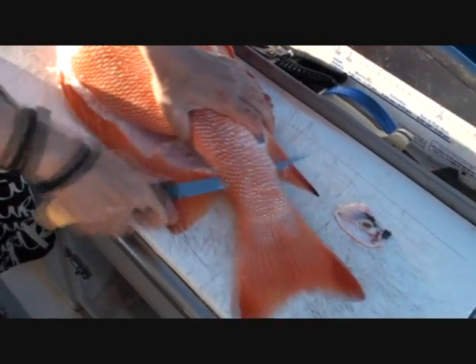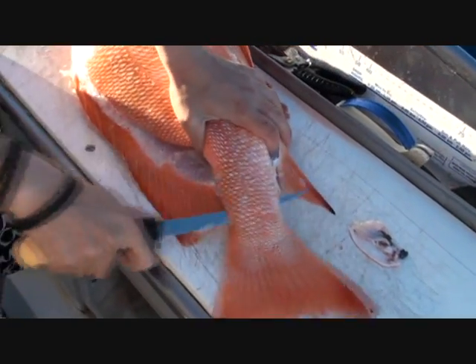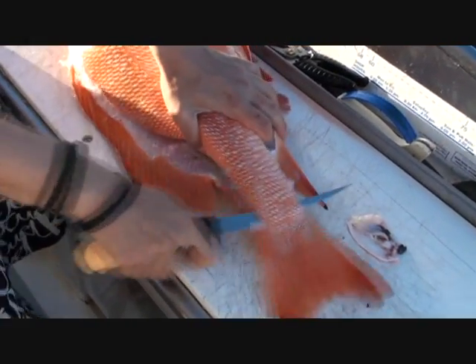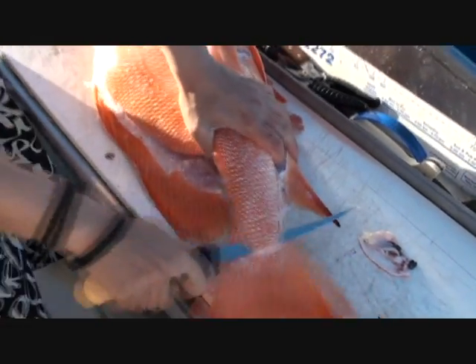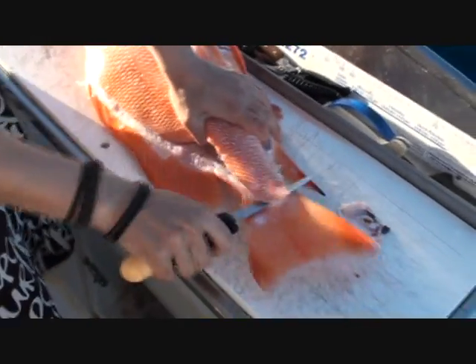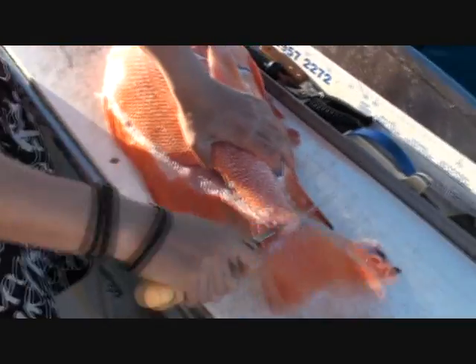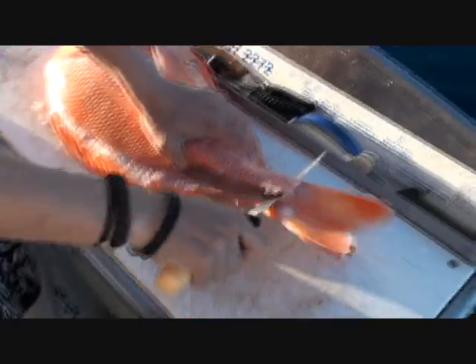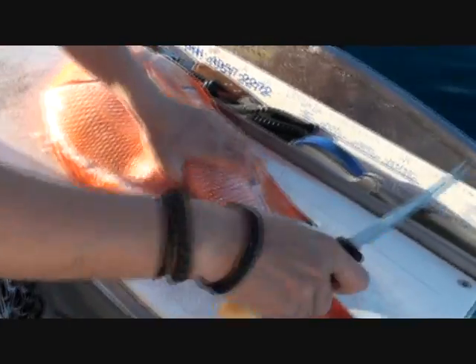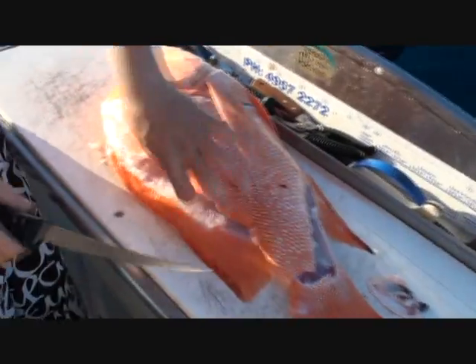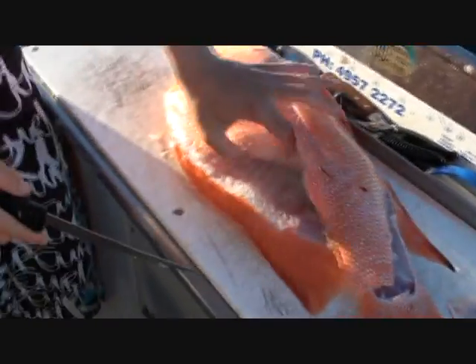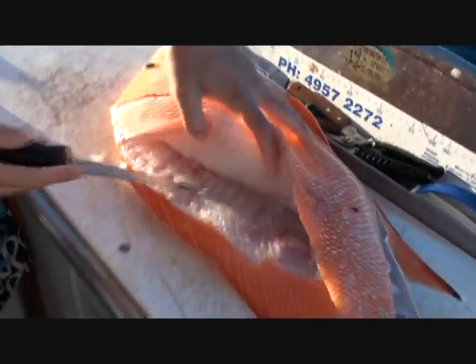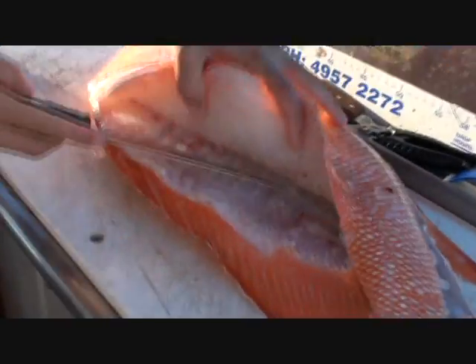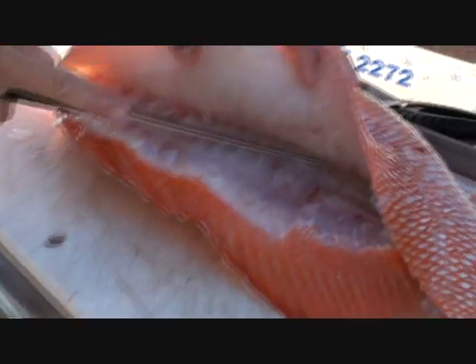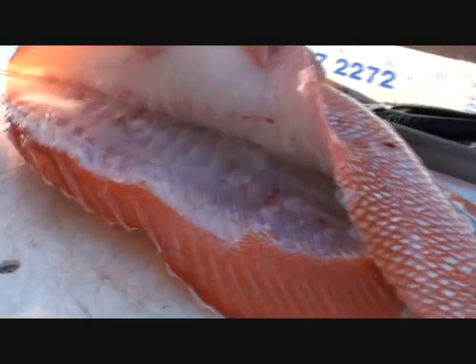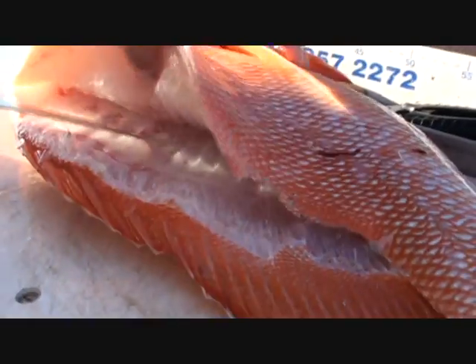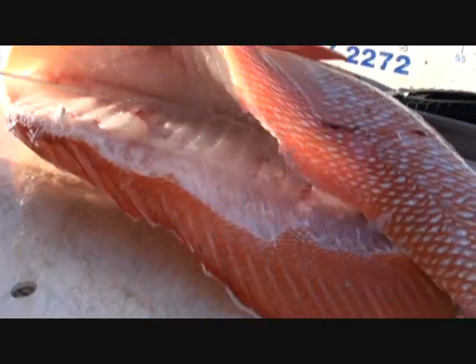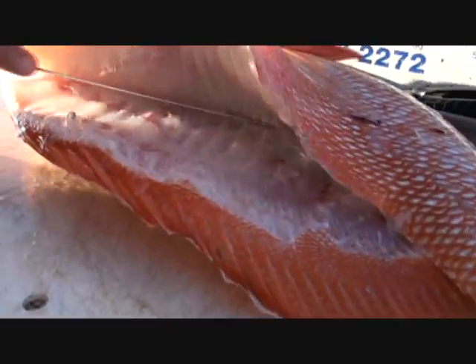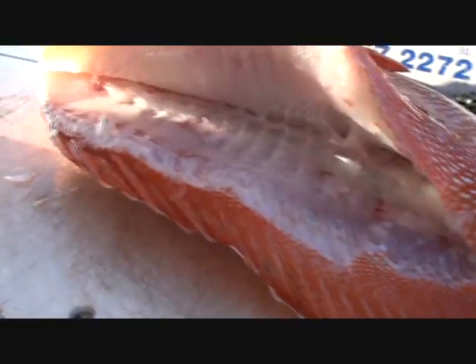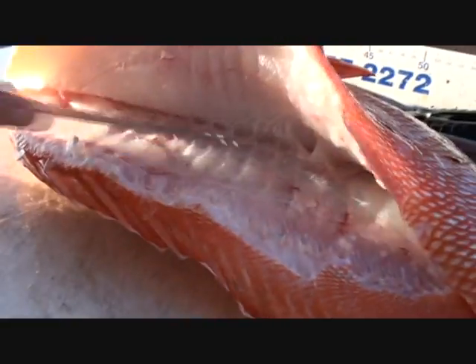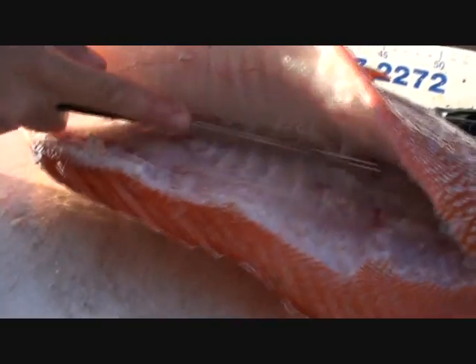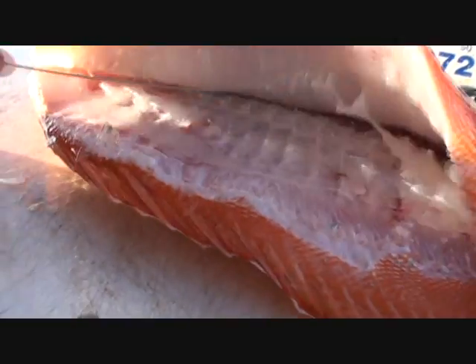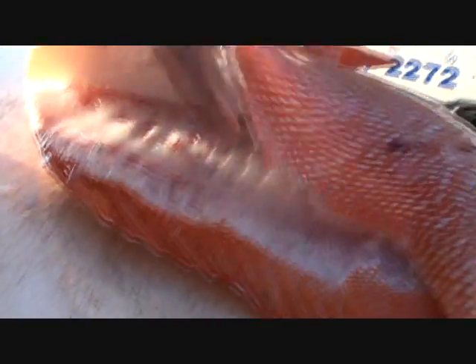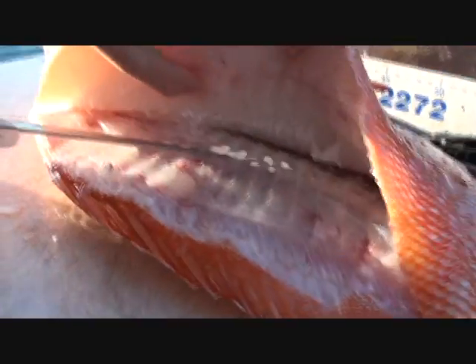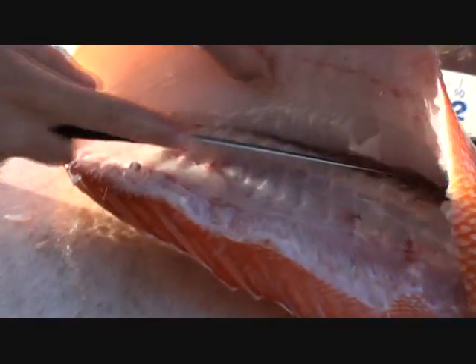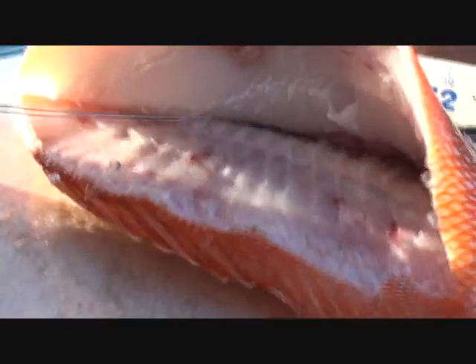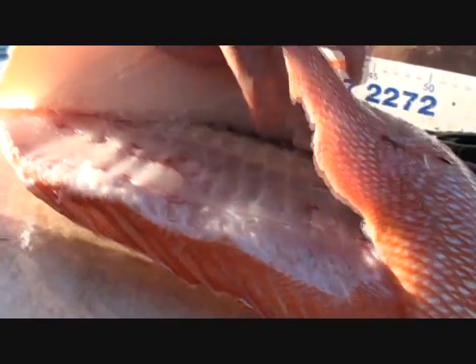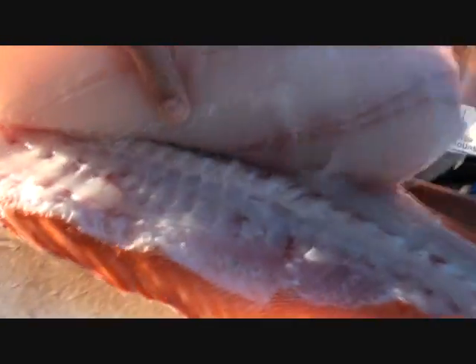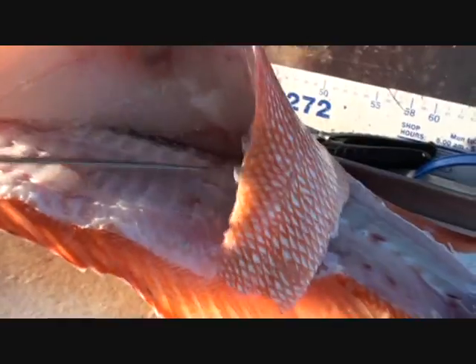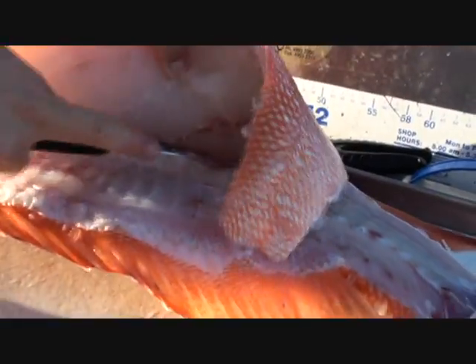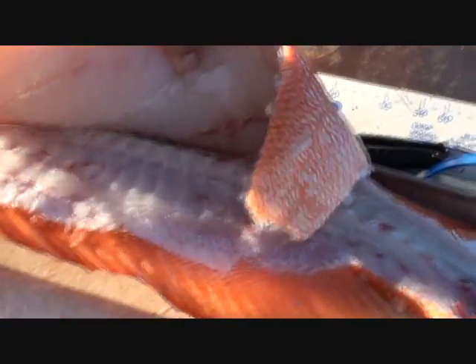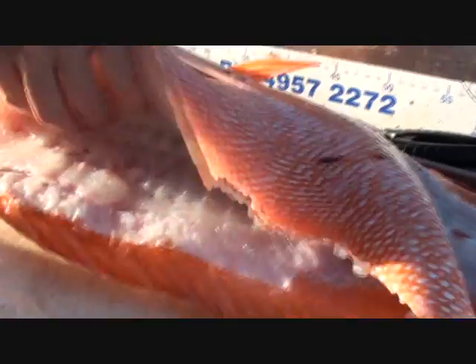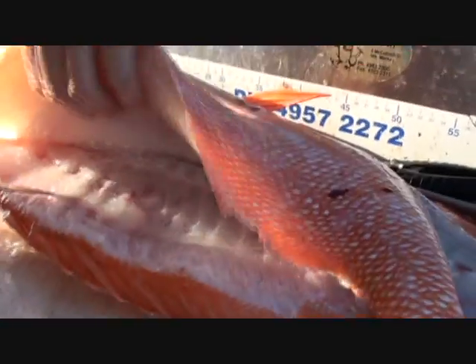Pretty easy. Red emperor — just cutting through along the back of the fish, cutting along the backbone there, and we'll just cut up here and cut up over the ribs. No wastage there at all. Going like a pro, Lee.